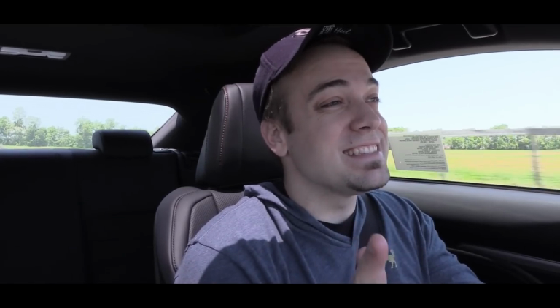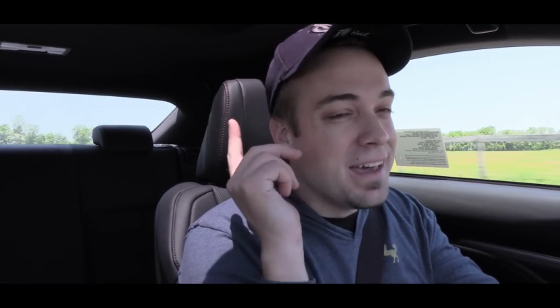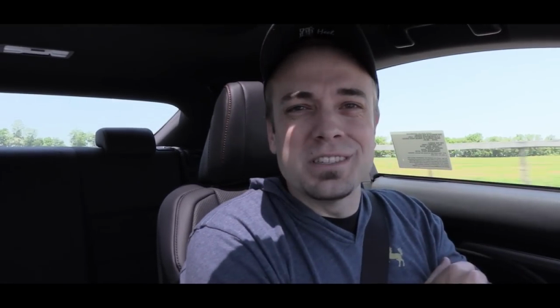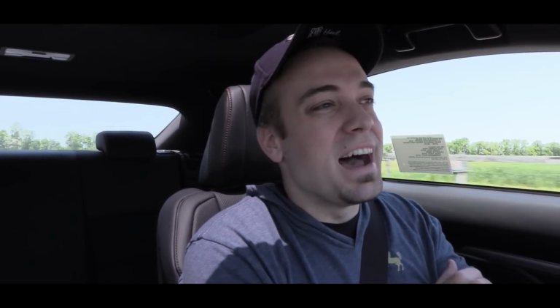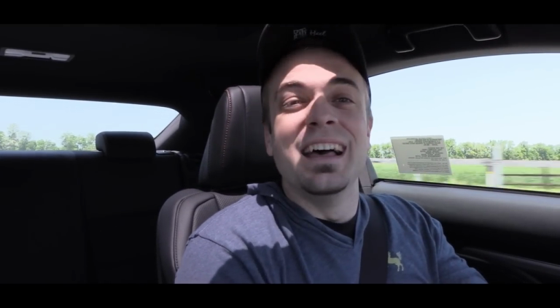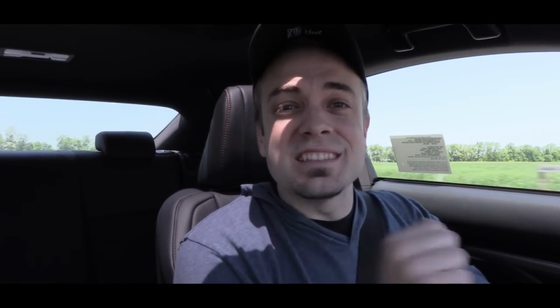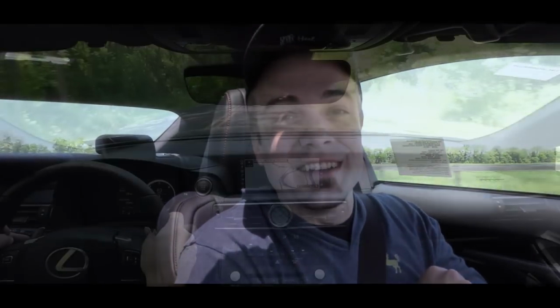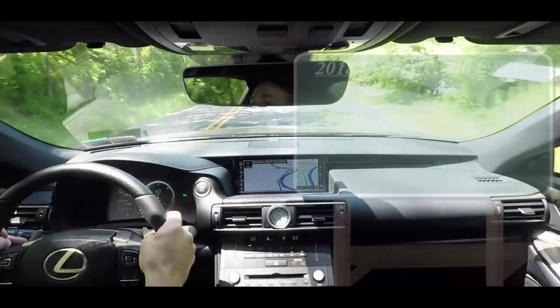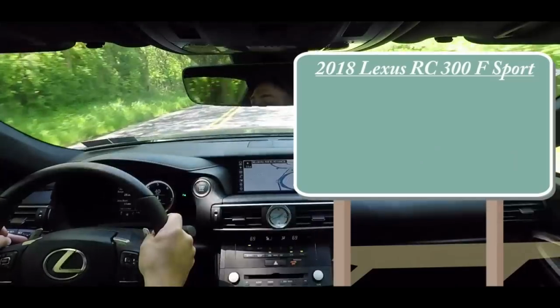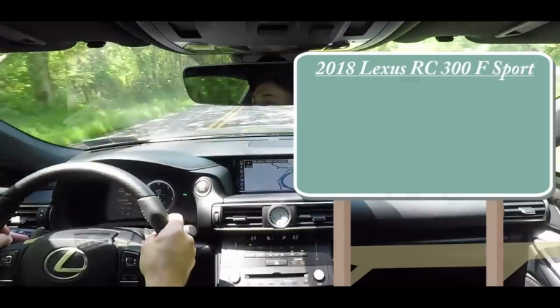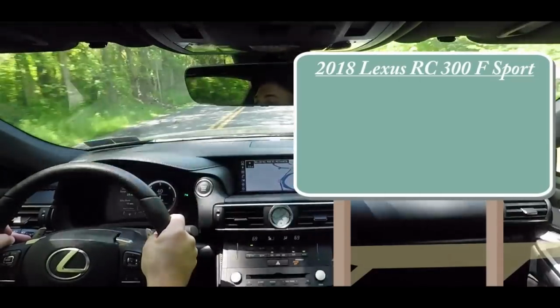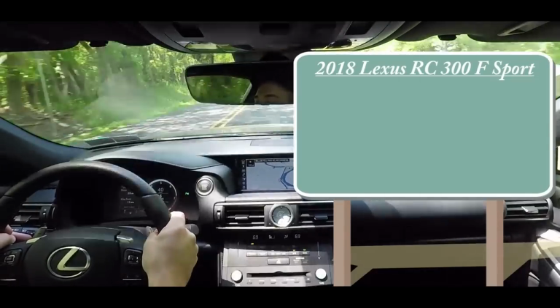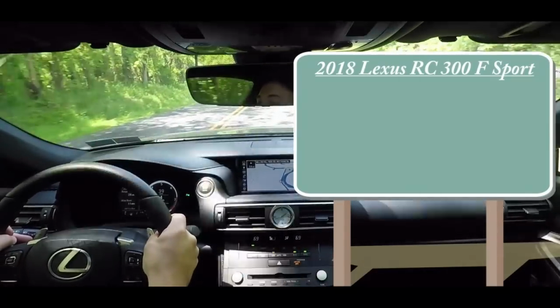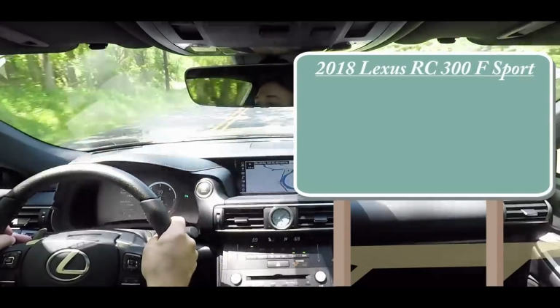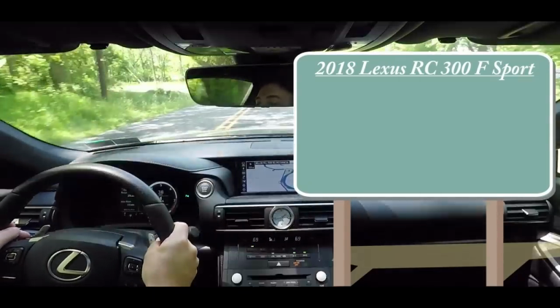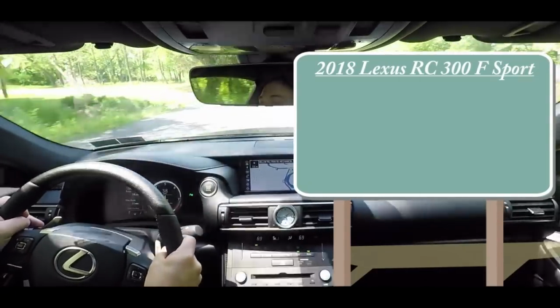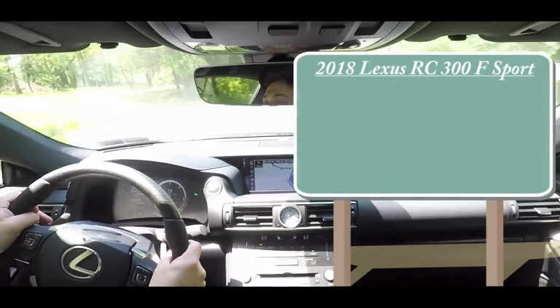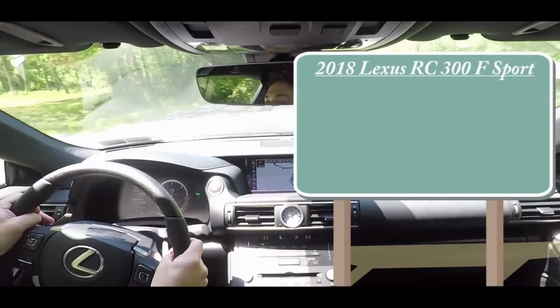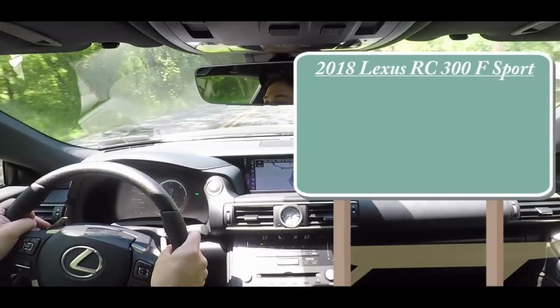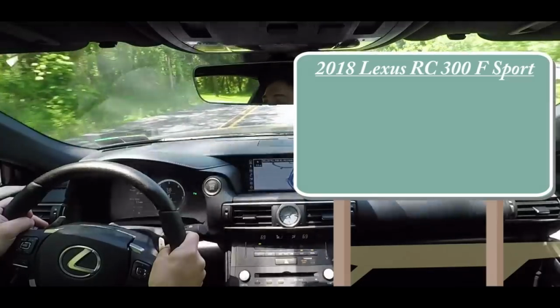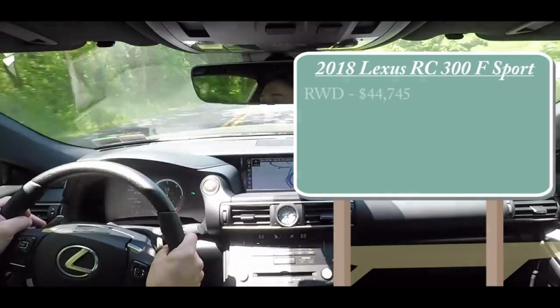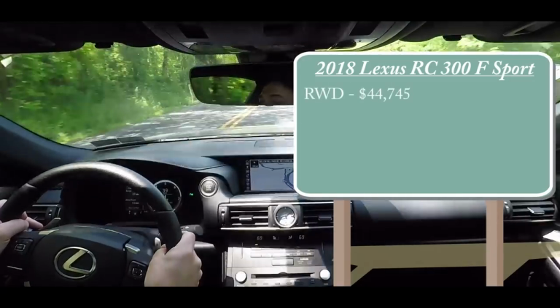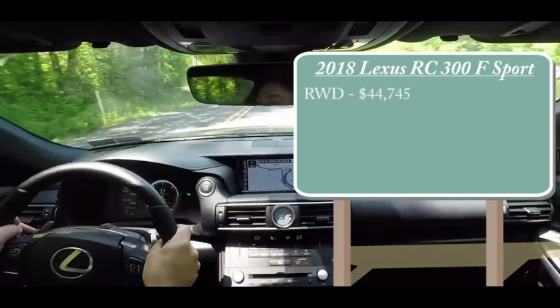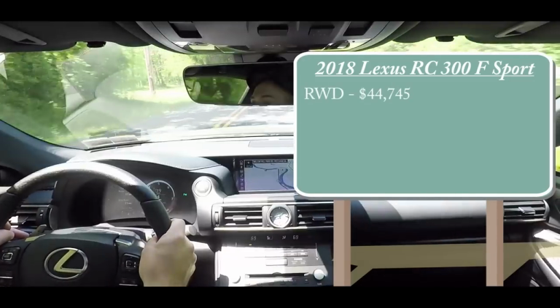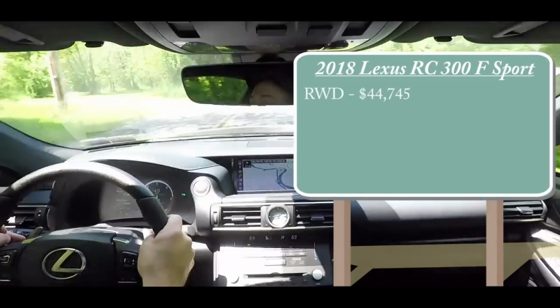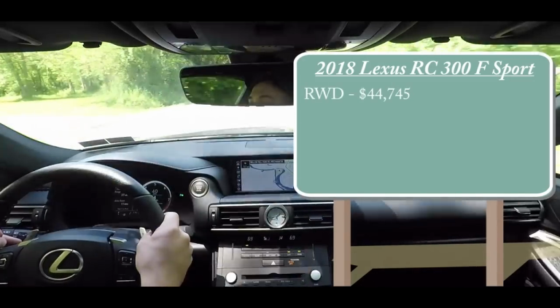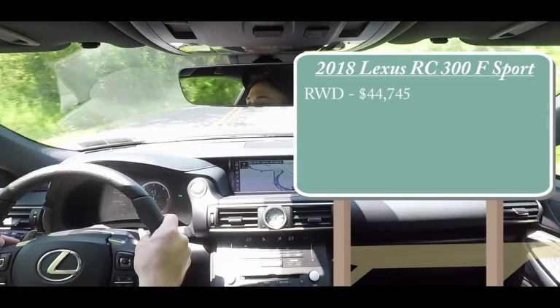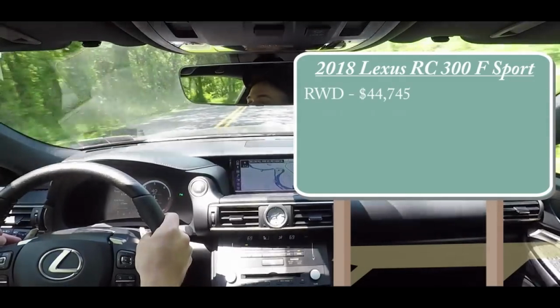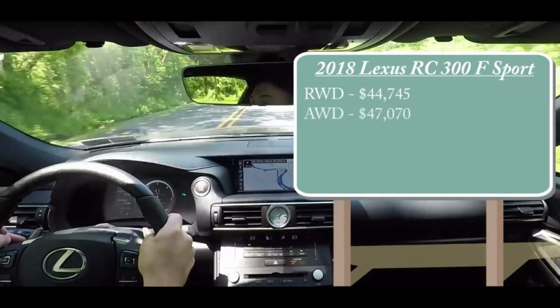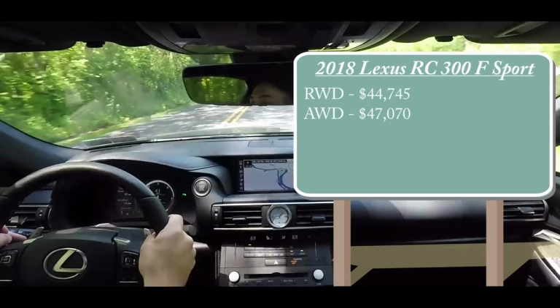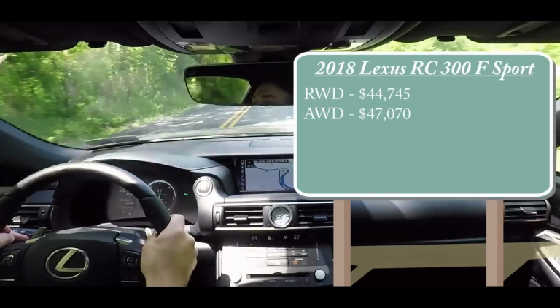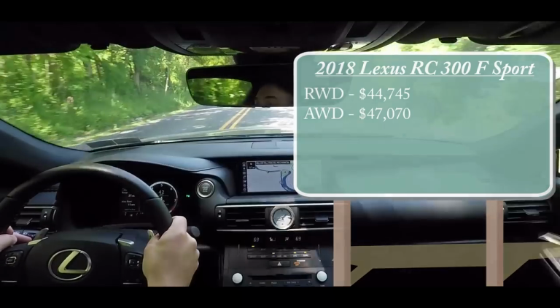As always, let's start with pricing. The RC300 will come in rear-wheel drive or all-wheel drive variants. The rear-wheel drive version starts at $44,745, and the all-wheel drive starts at $47,070.